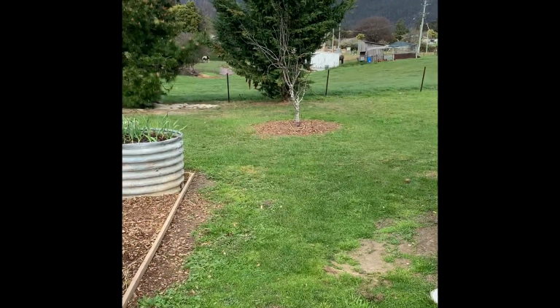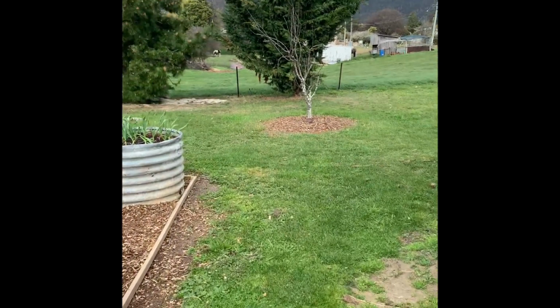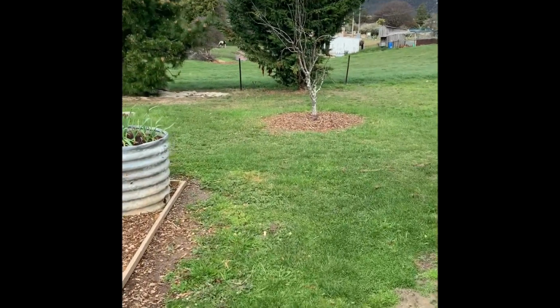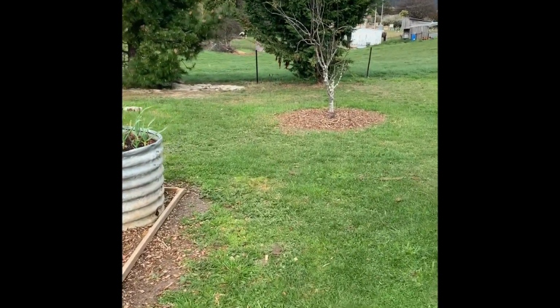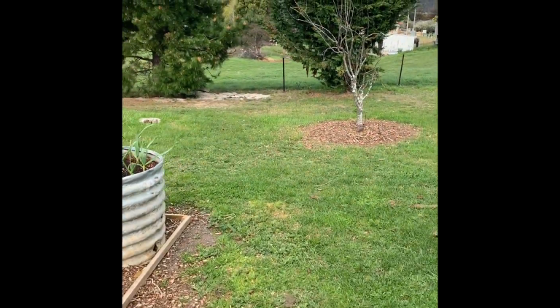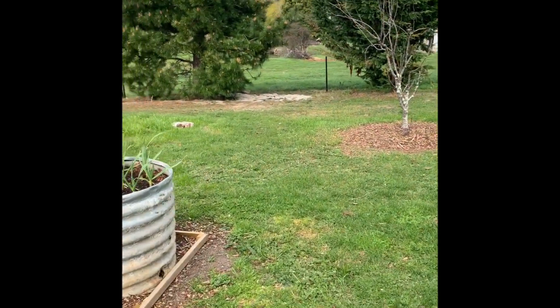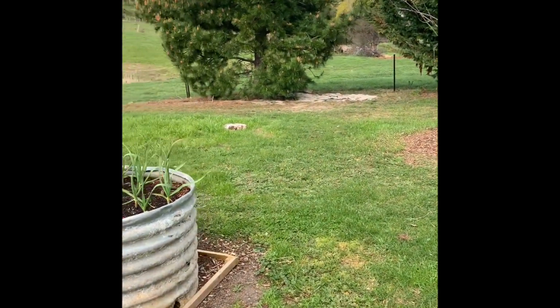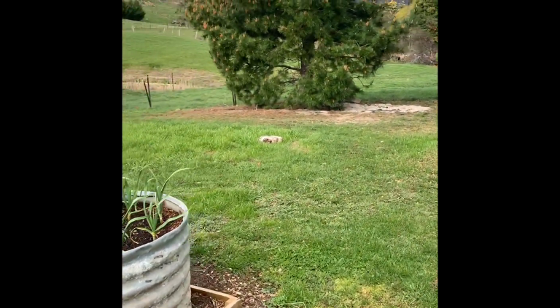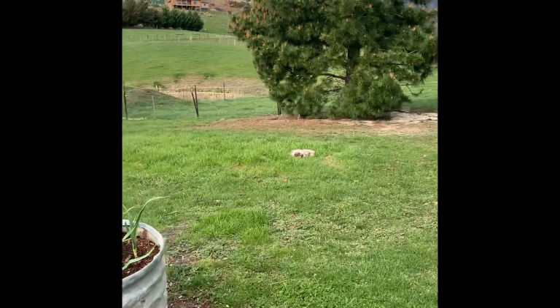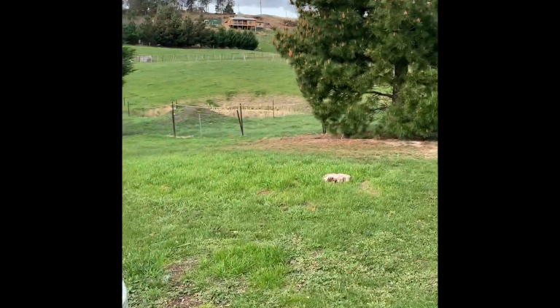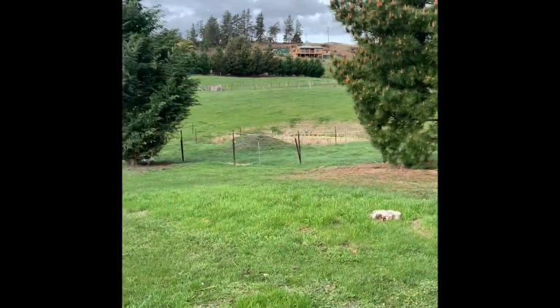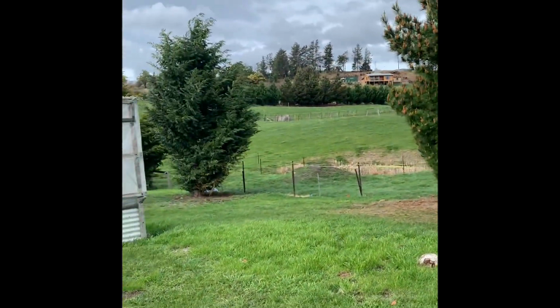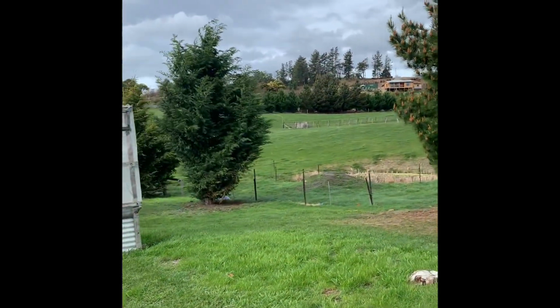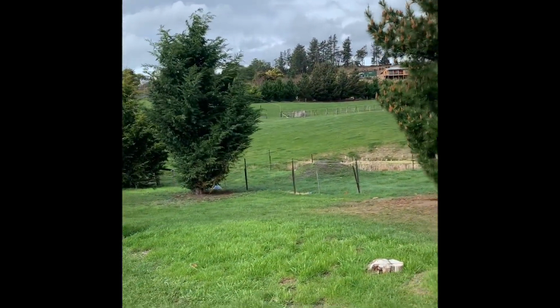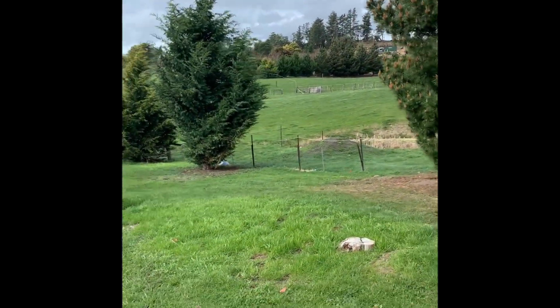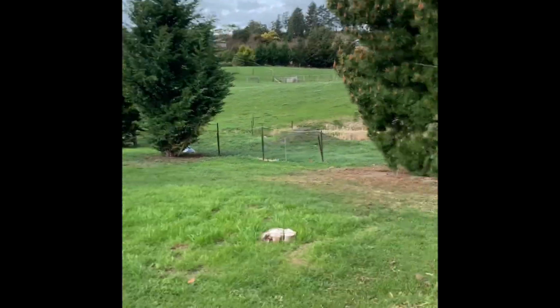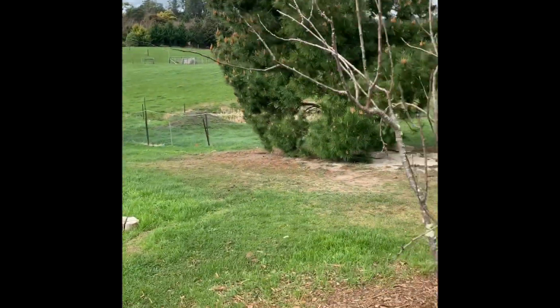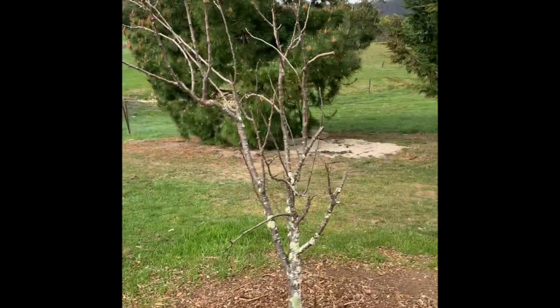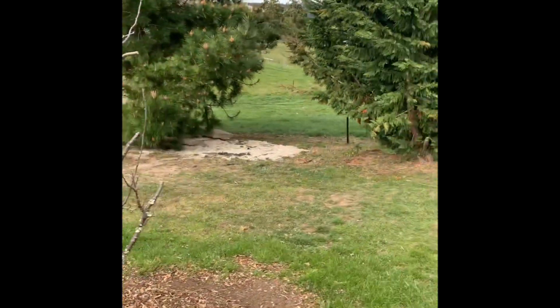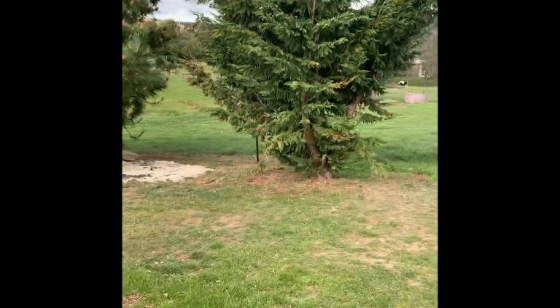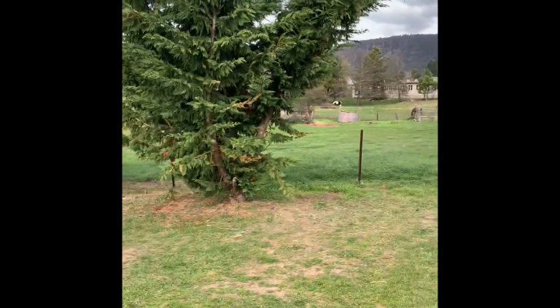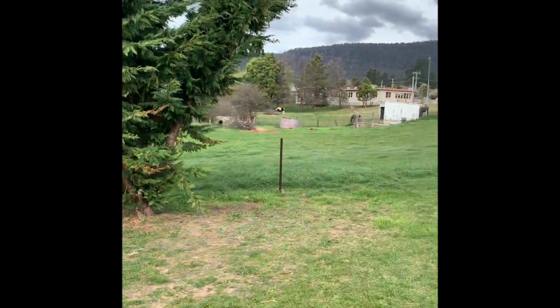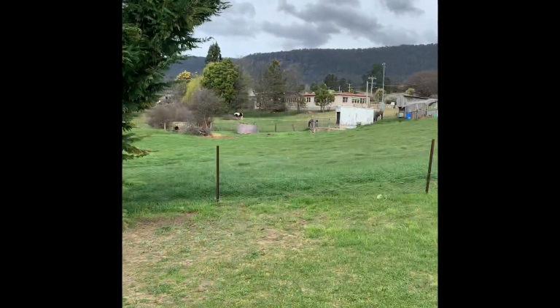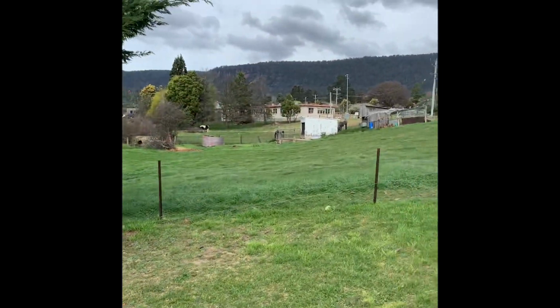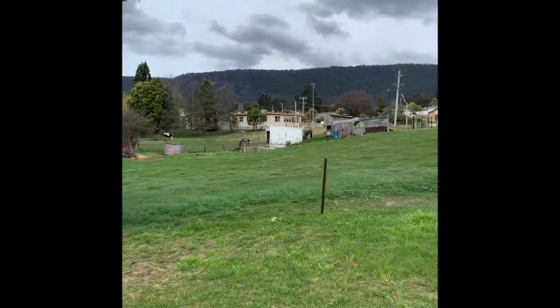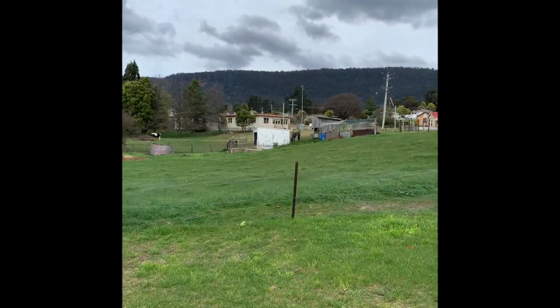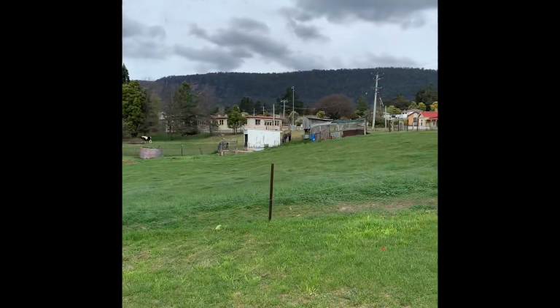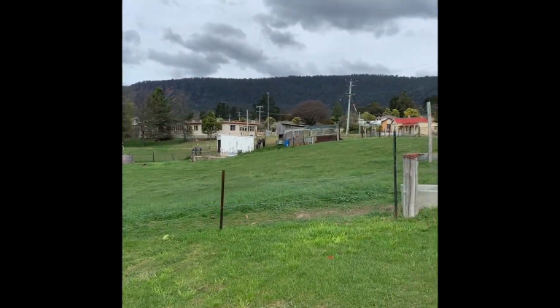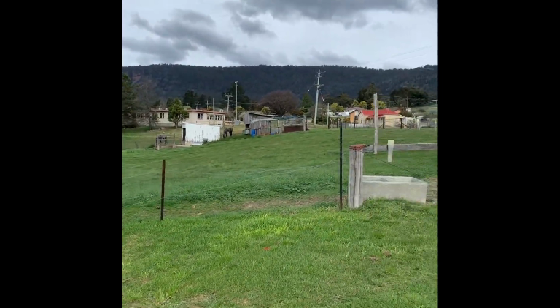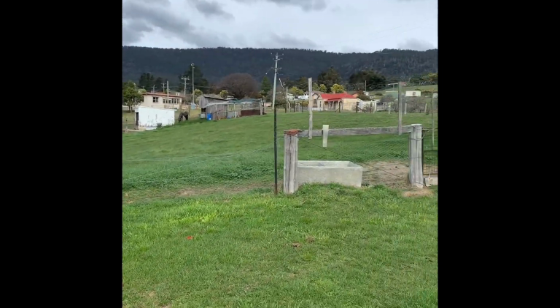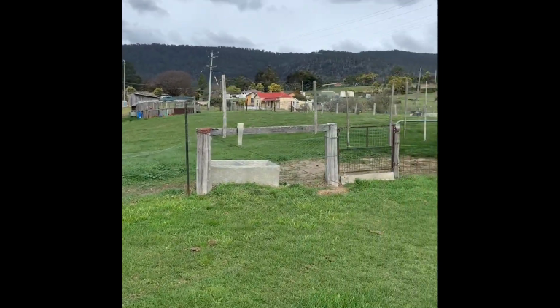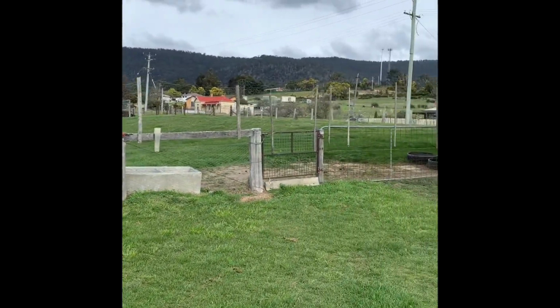Heading up further onto the property — we've got our dam over here. Those rolling hills belong to you, as do these ones in front of us. That white shed over there is on the boundary, so it gives you an idea of the extent of the property.